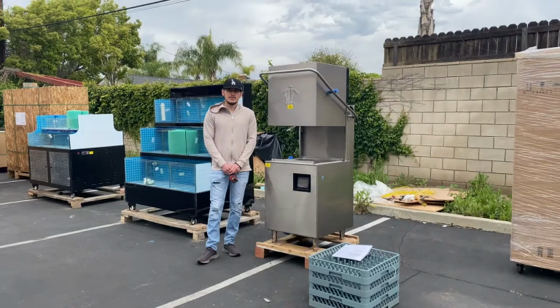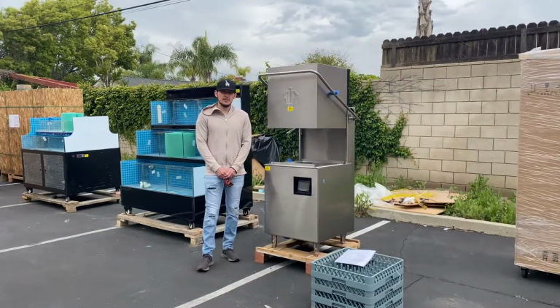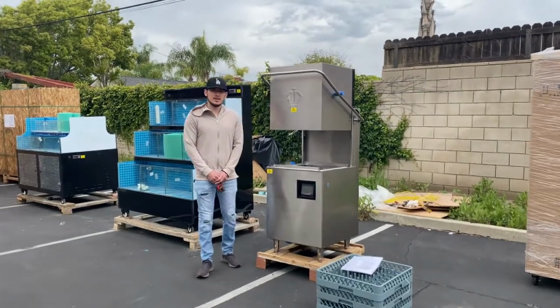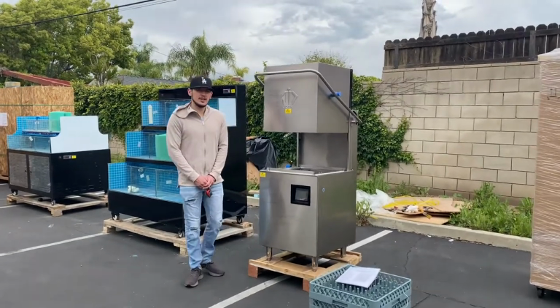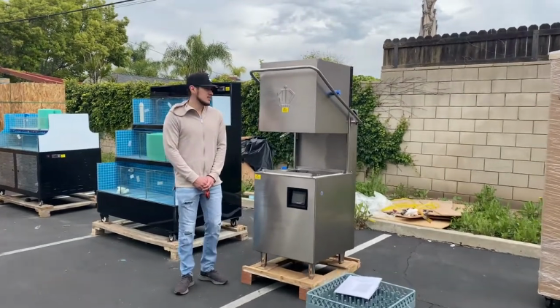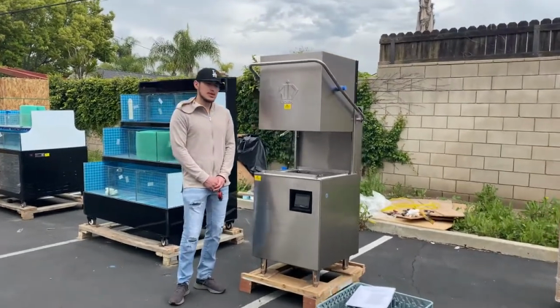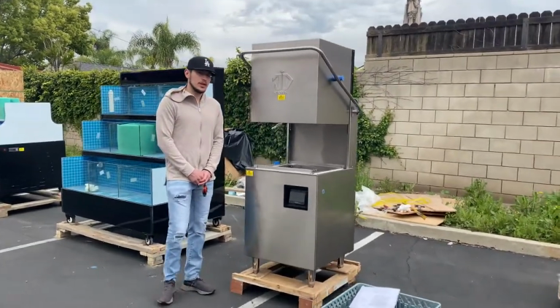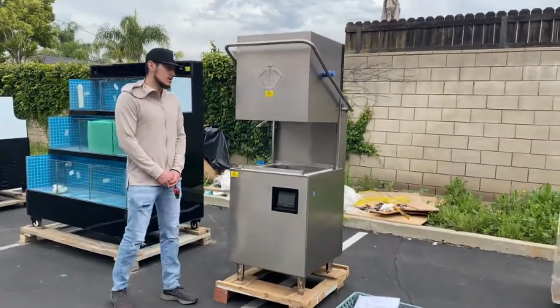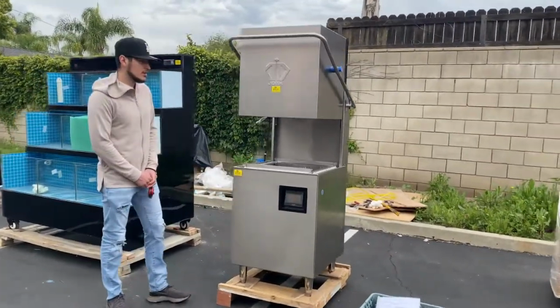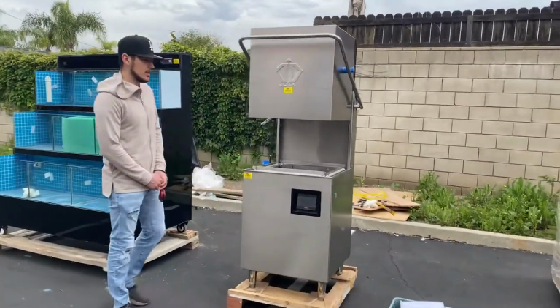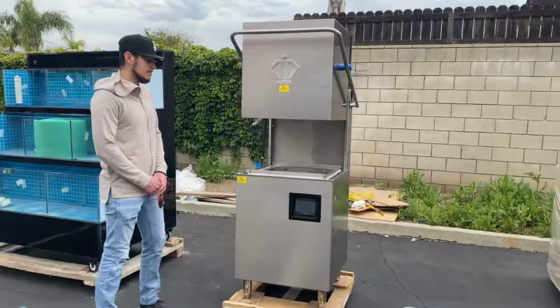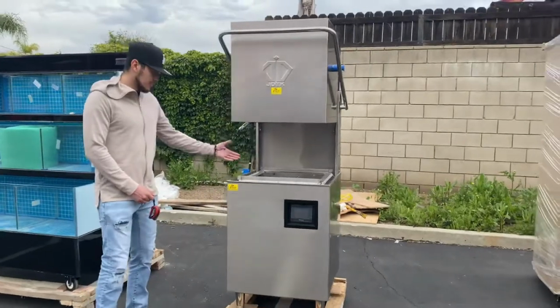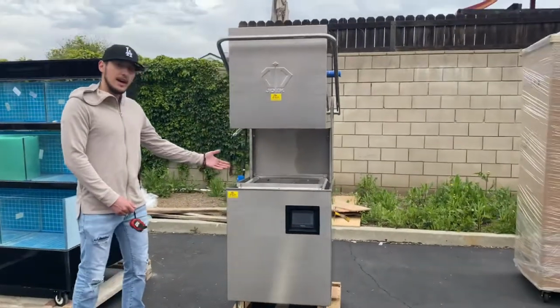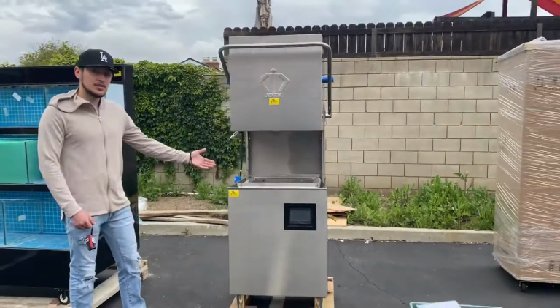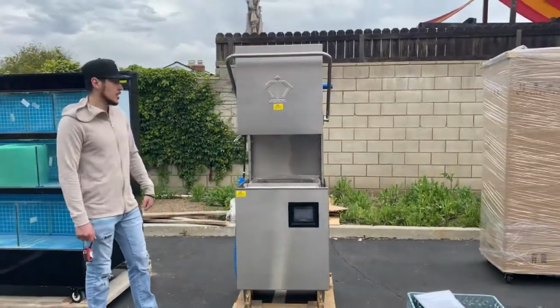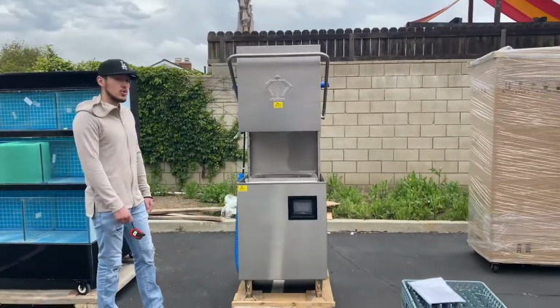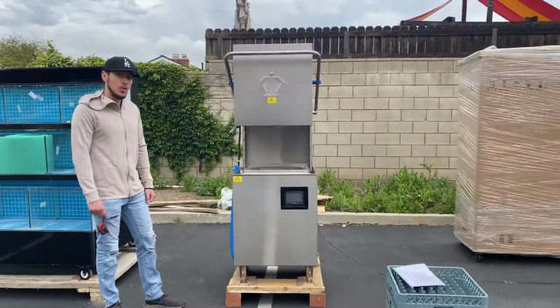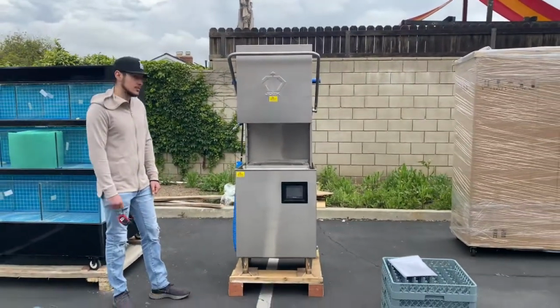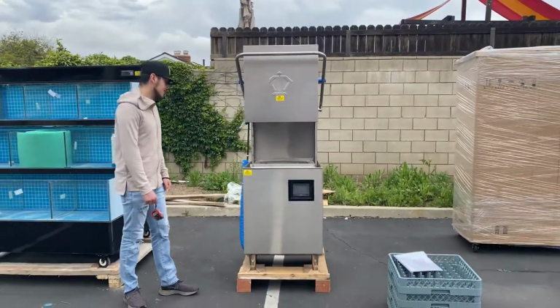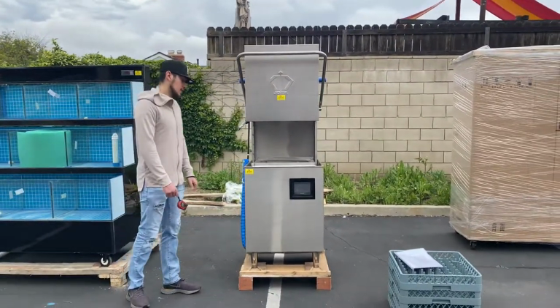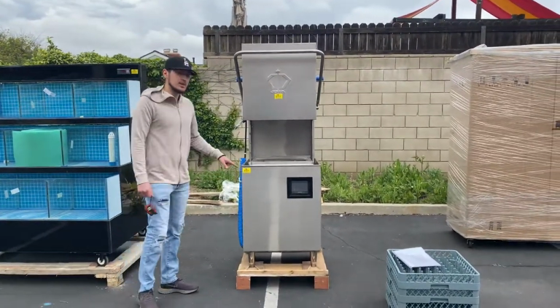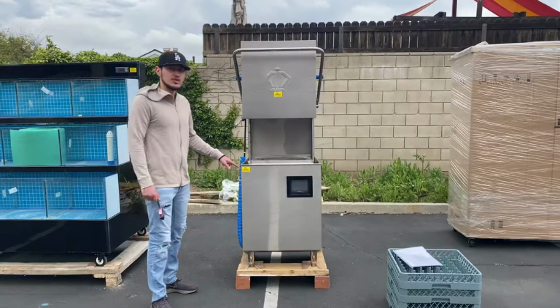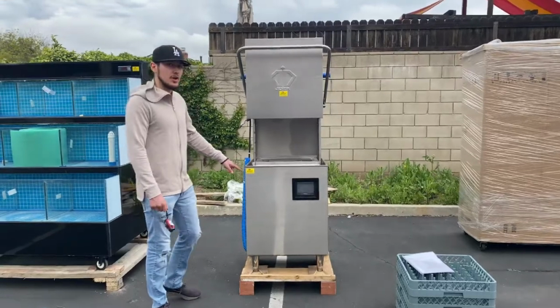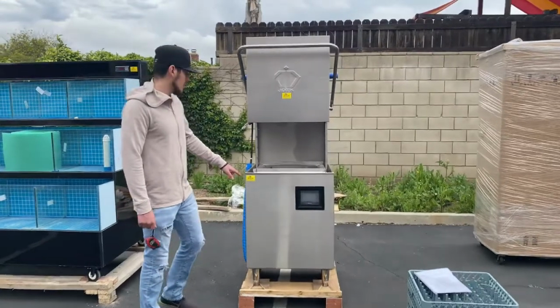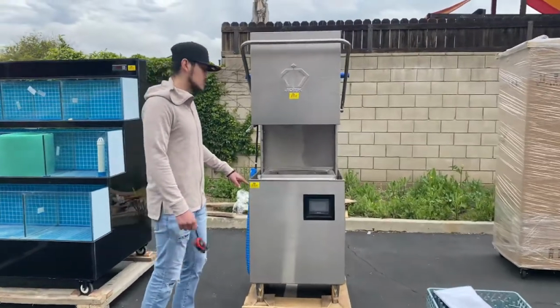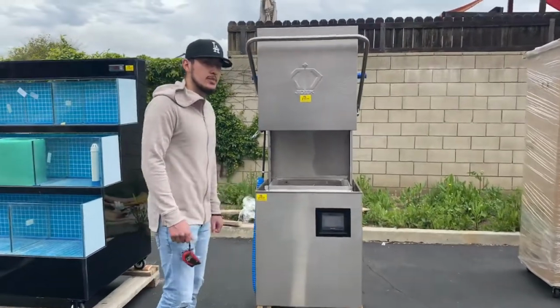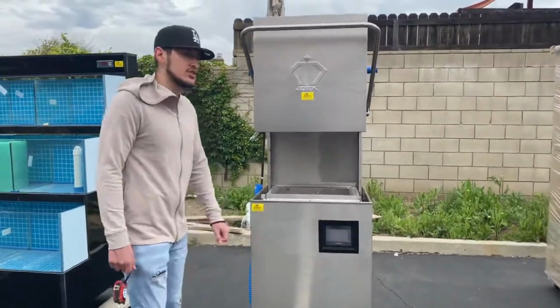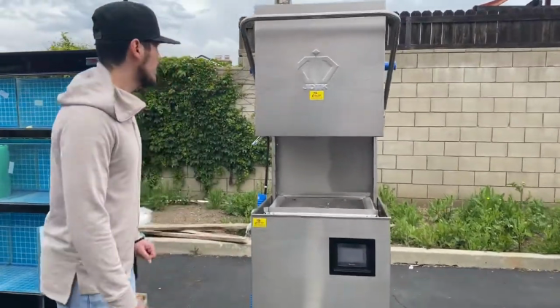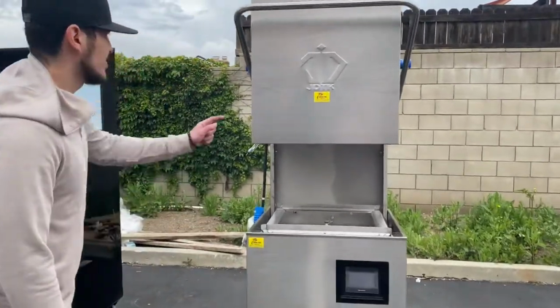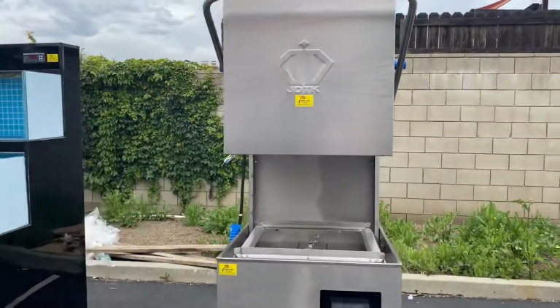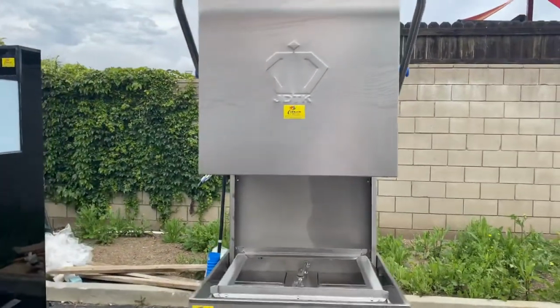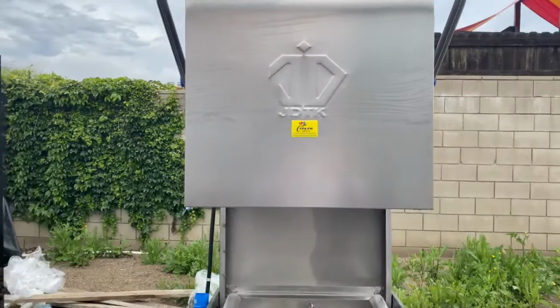Hello everybody, today we're going to go ahead and demonstrate one of our brand new items. You're going to be looking at our high temperature commercial dishwasher machine. The brand on this unit is our own company brand, Cooler Depot, as you can see in the front — the sticker will be located on the front.